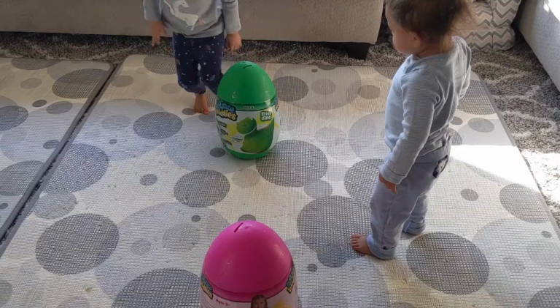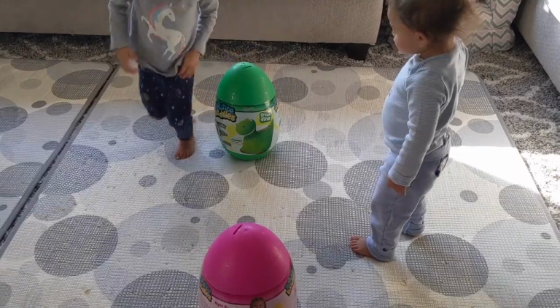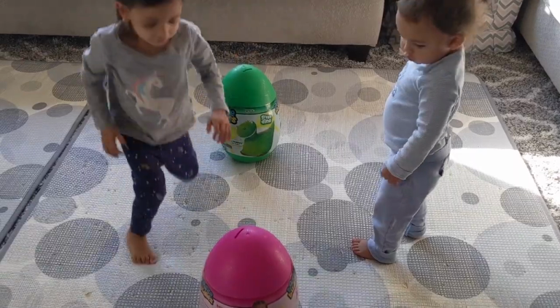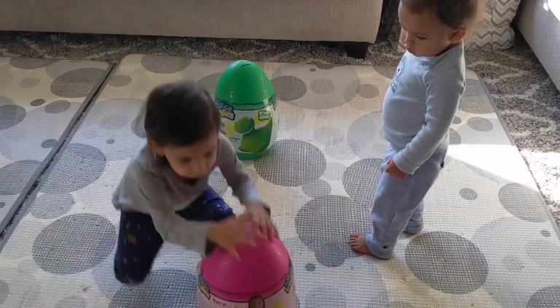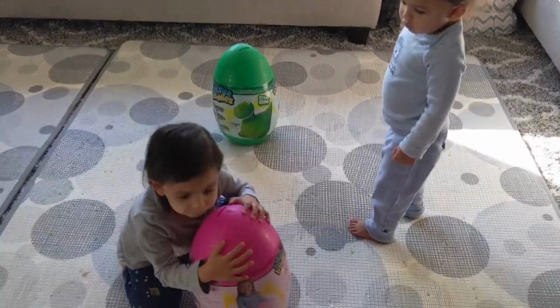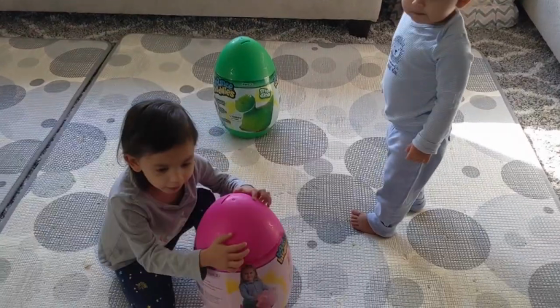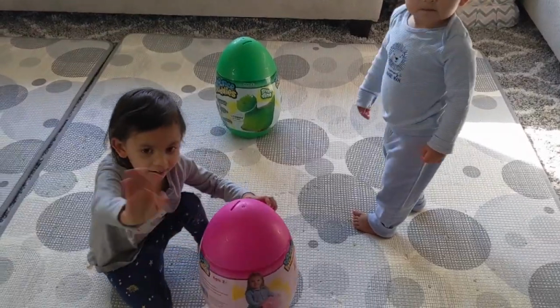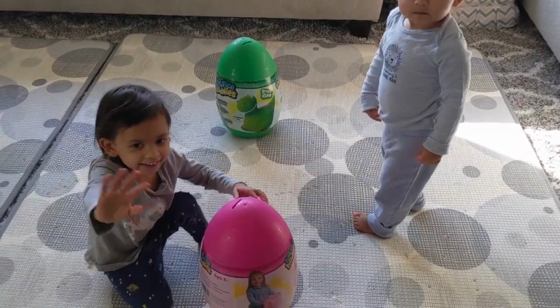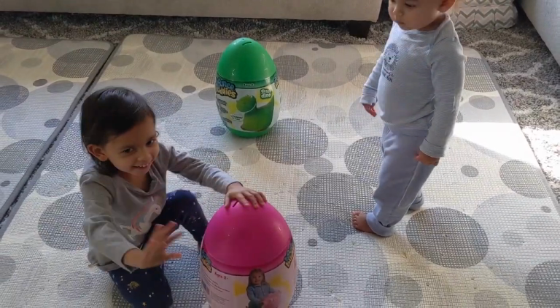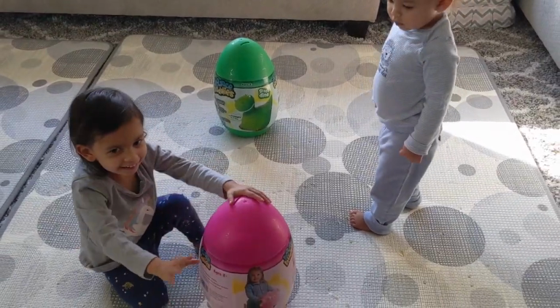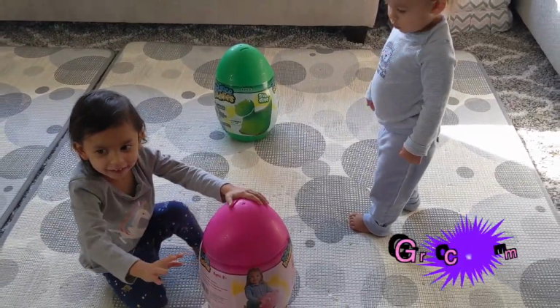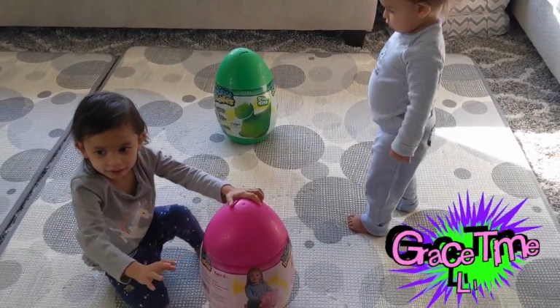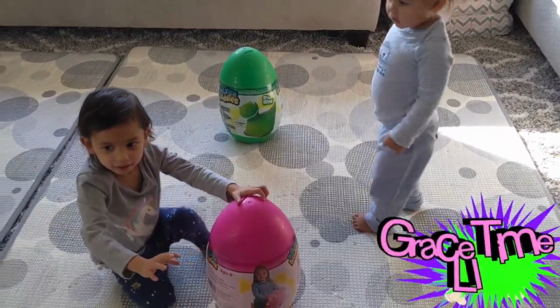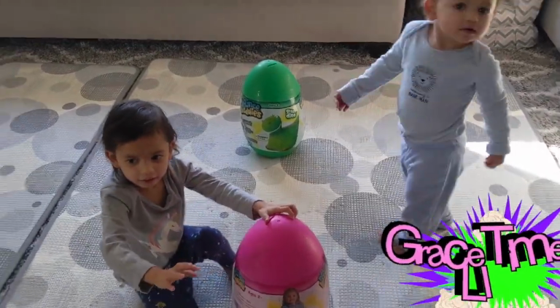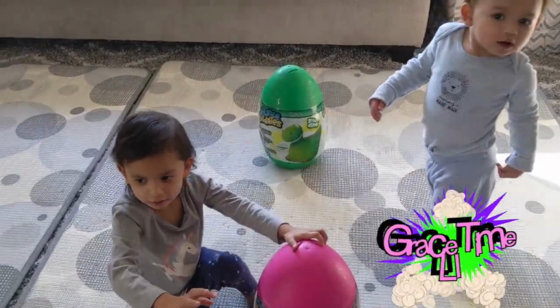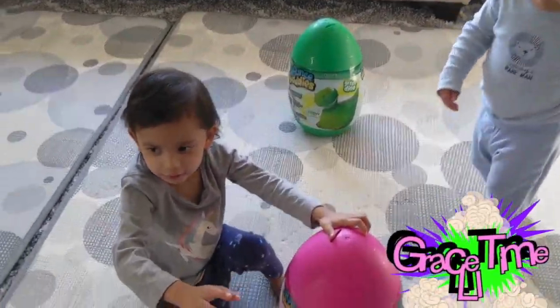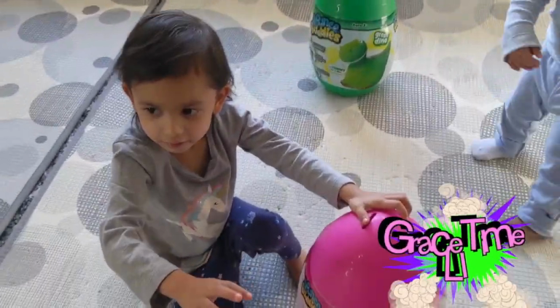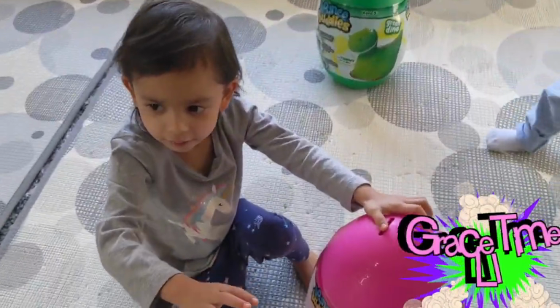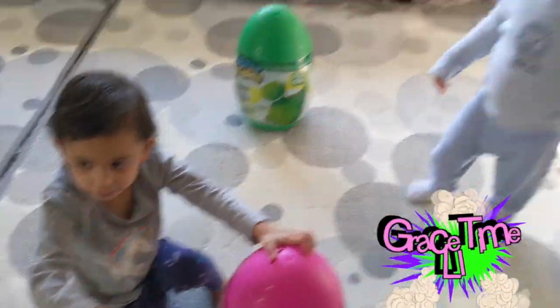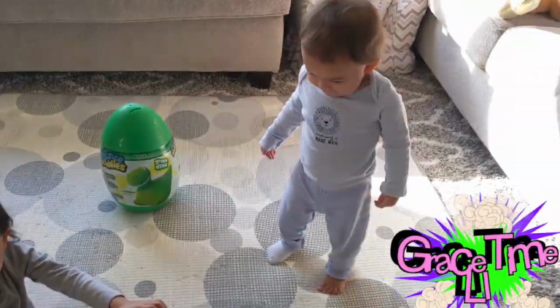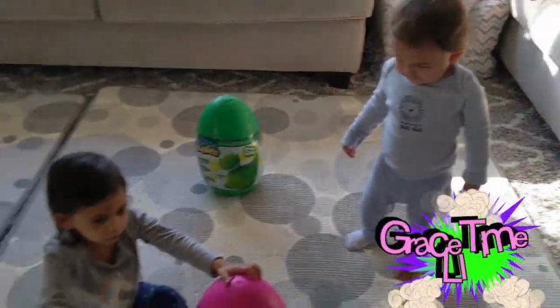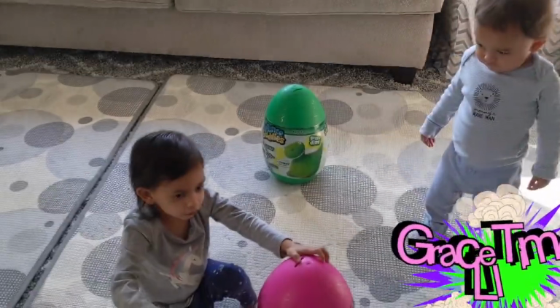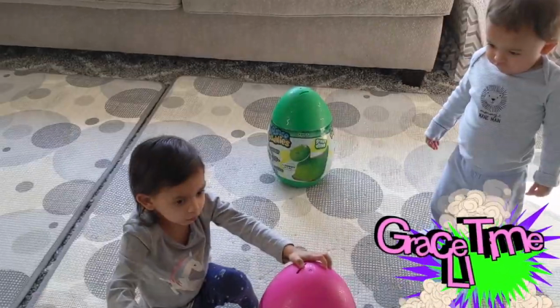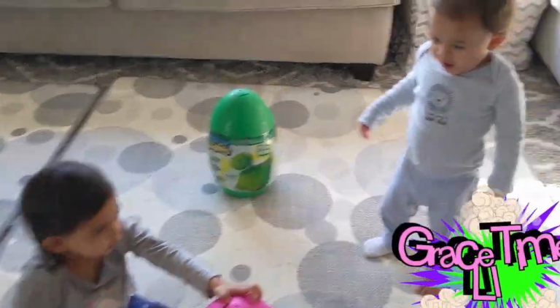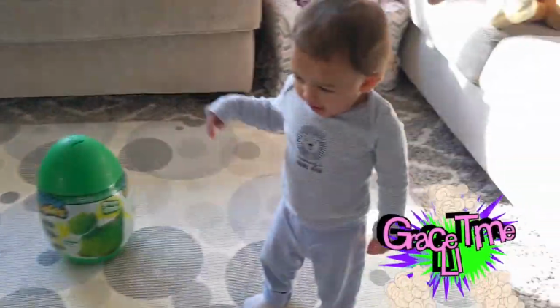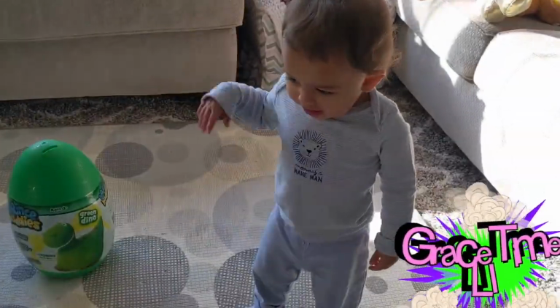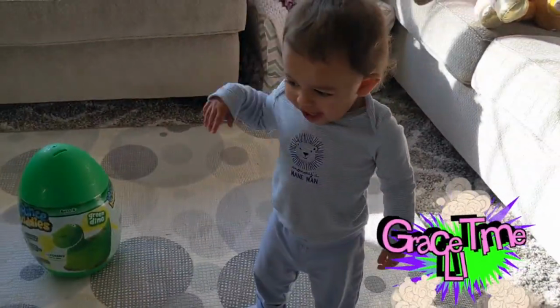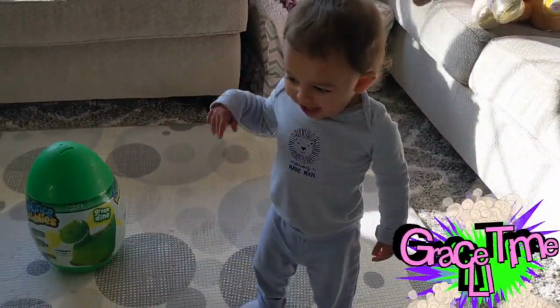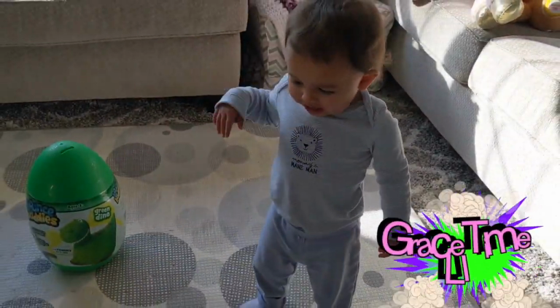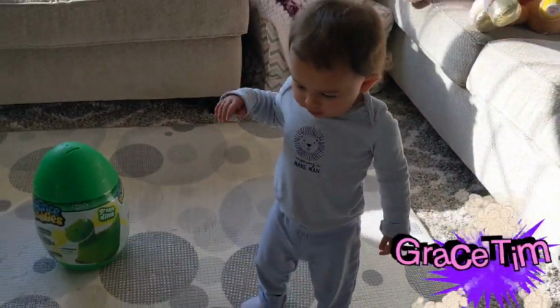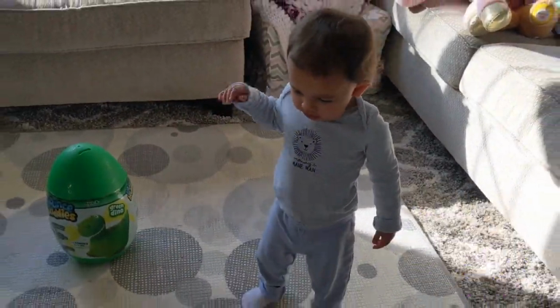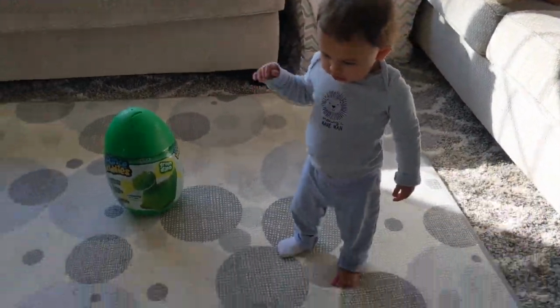Grace, say hi. Hi guys, welcome back to Grace Time LI. And it's Gracie and Jax, and Jax saying hi.